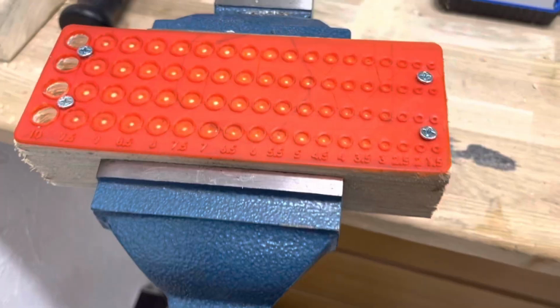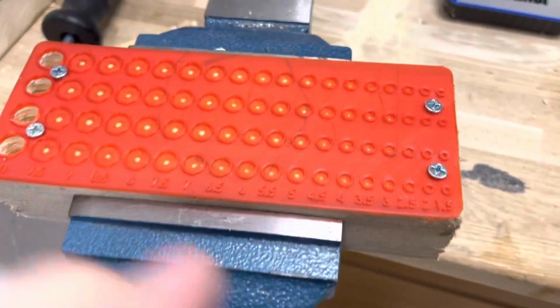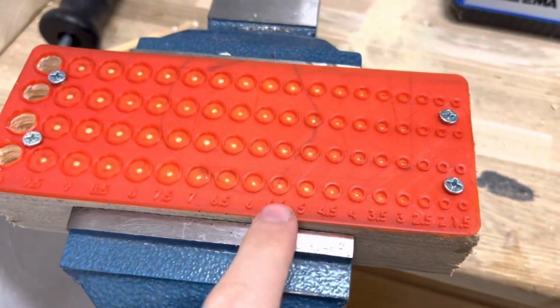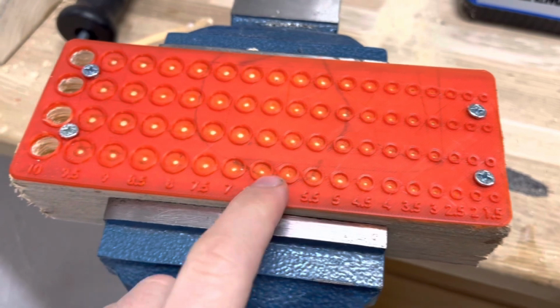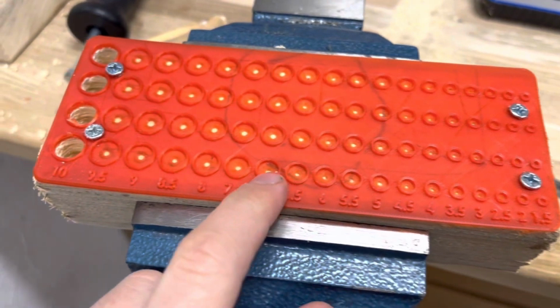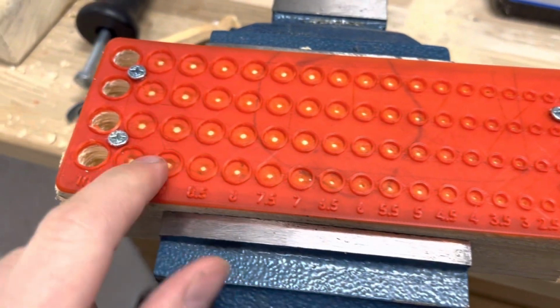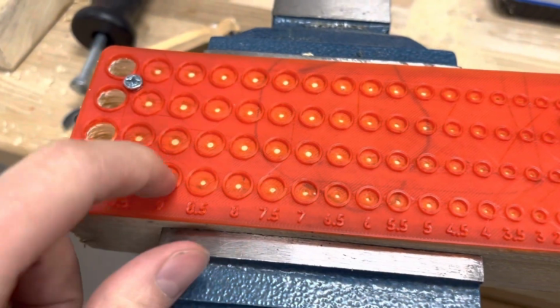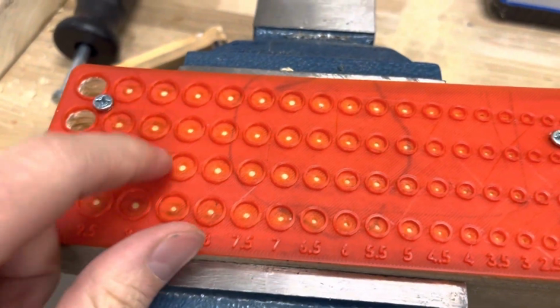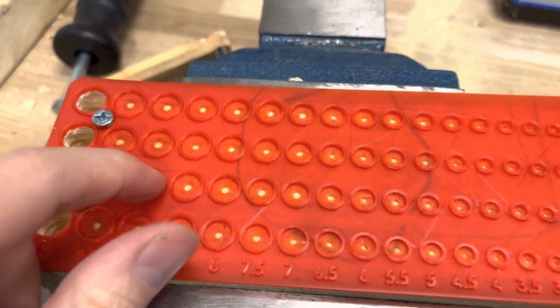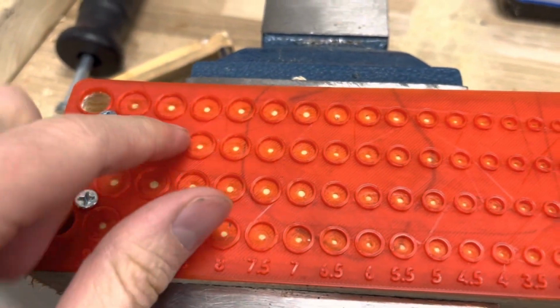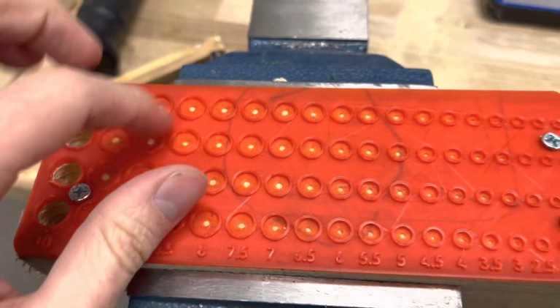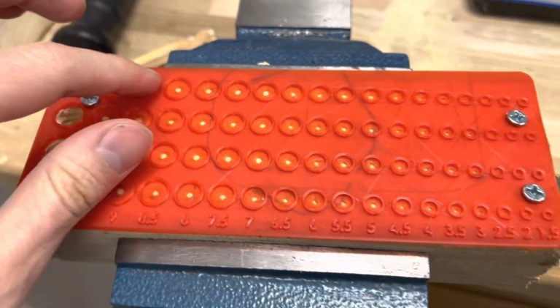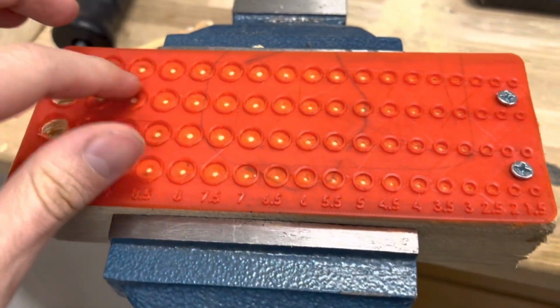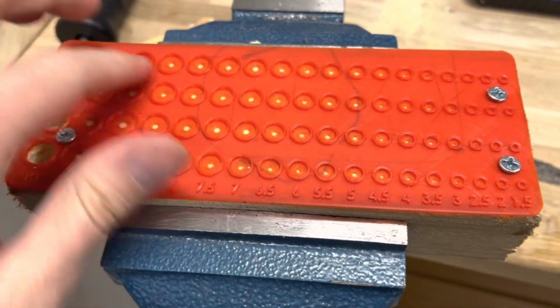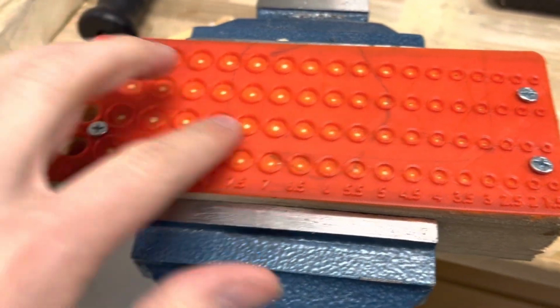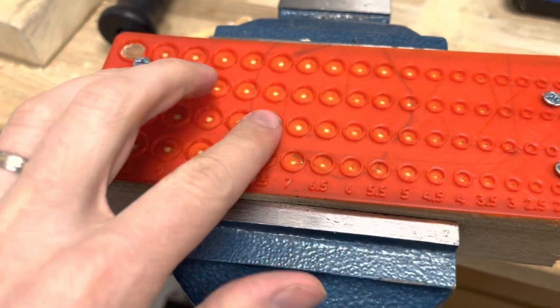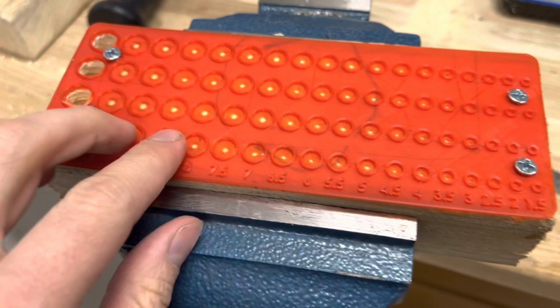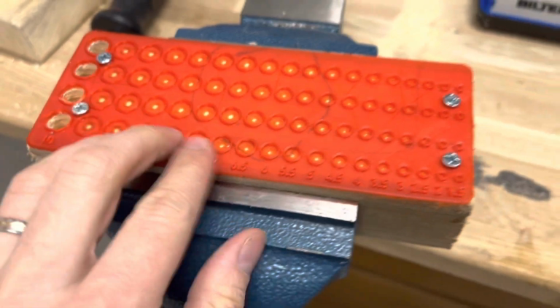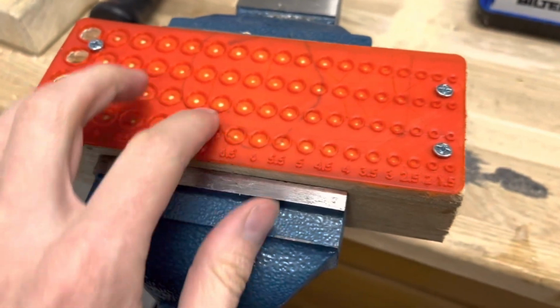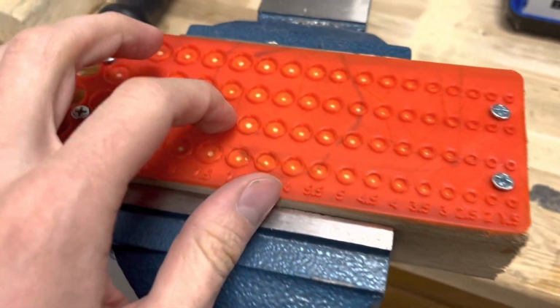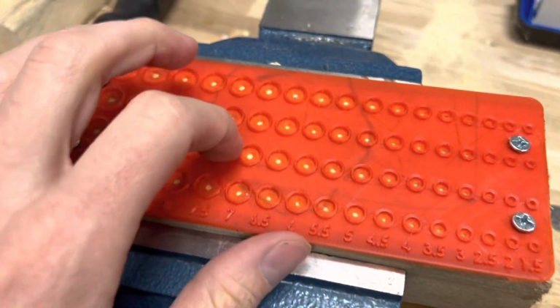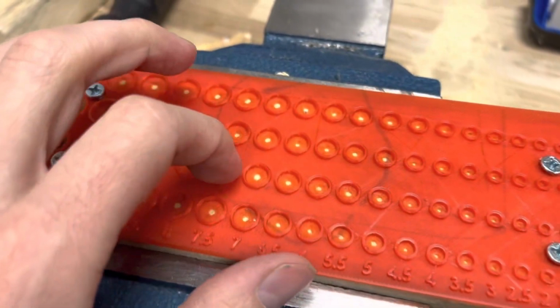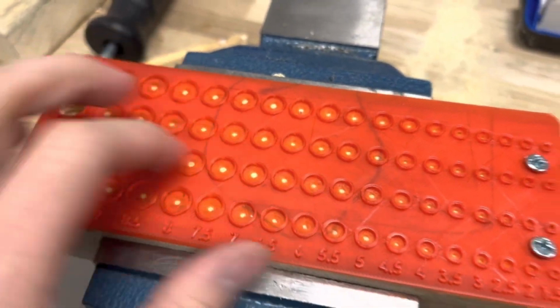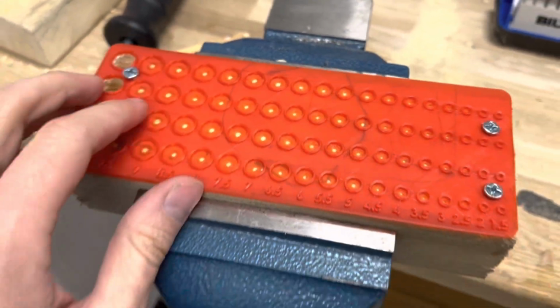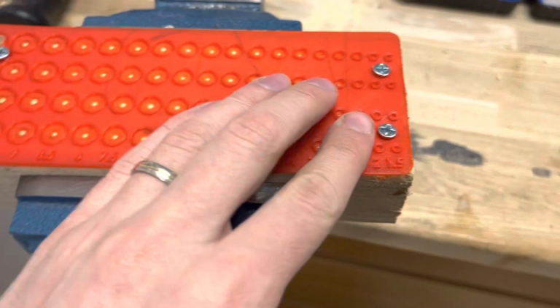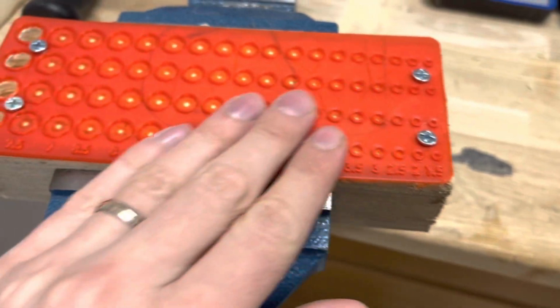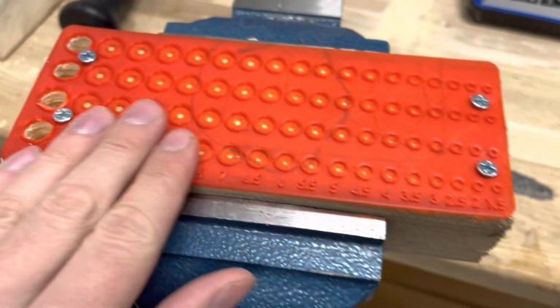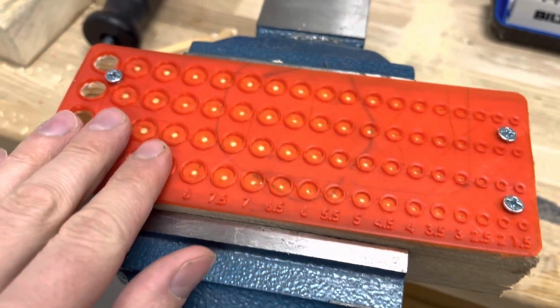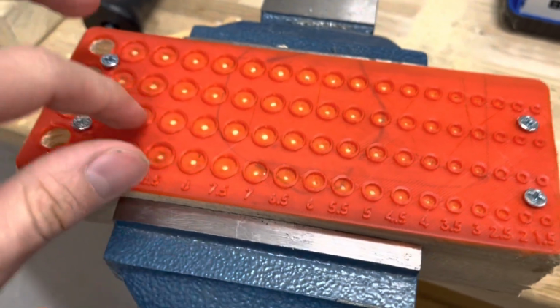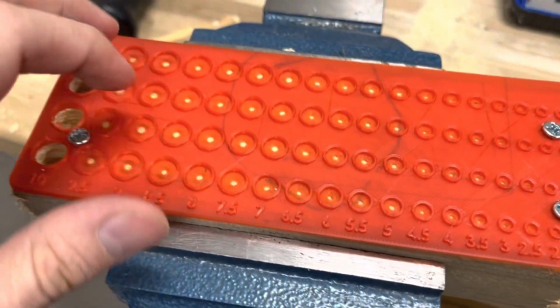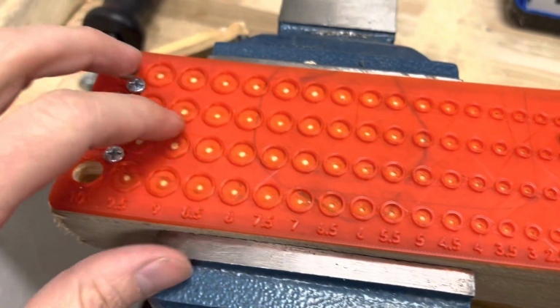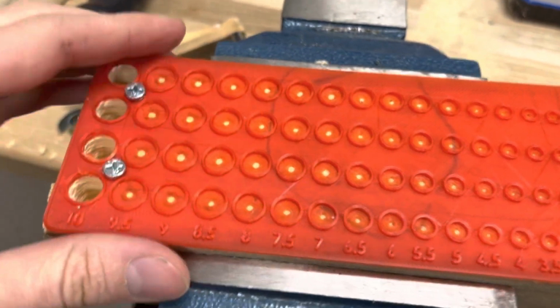As you might have noticed, I have these little holes inside these things. These small holes in the middle make sure that the drill is exactly in the middle.